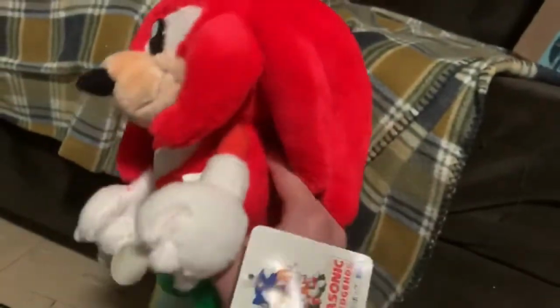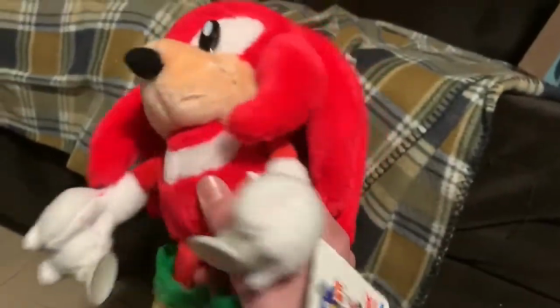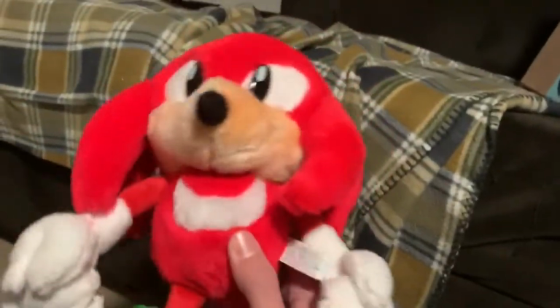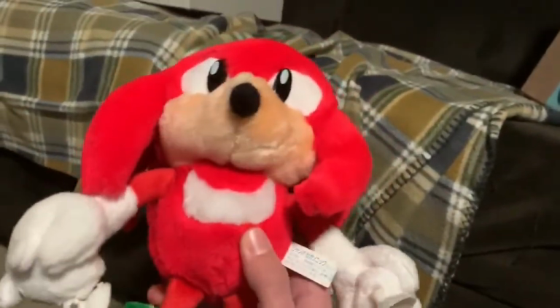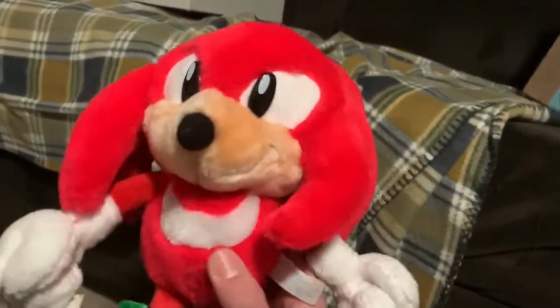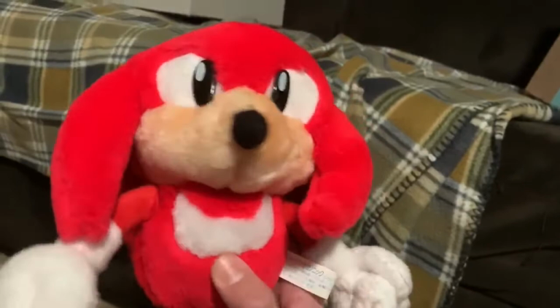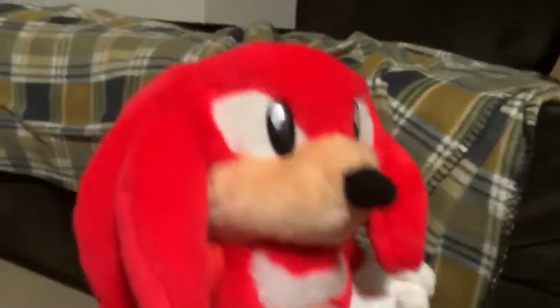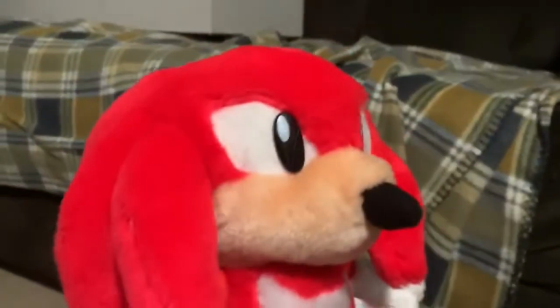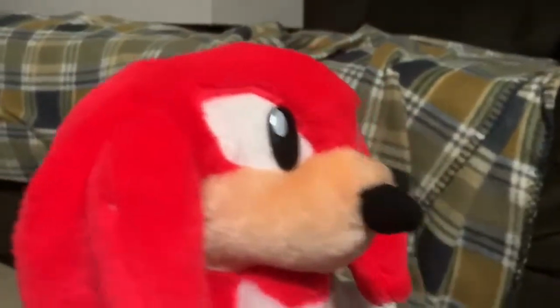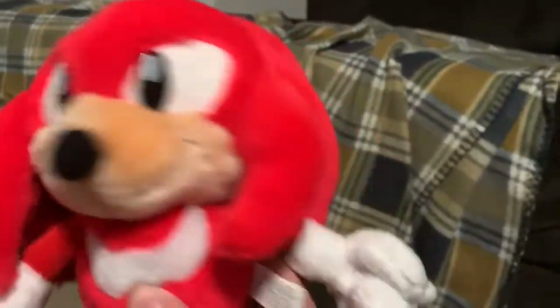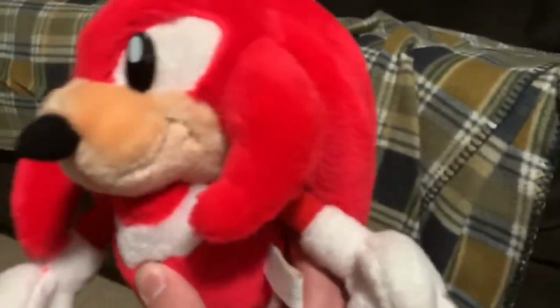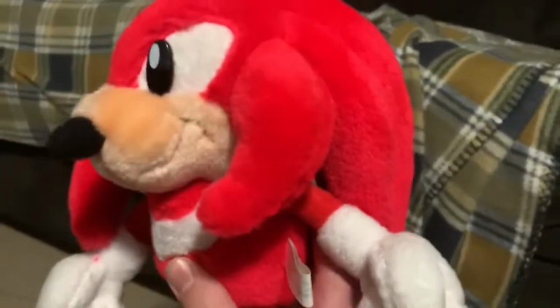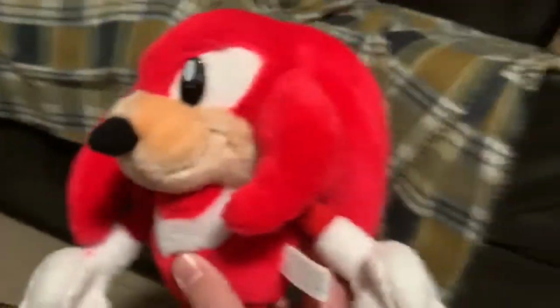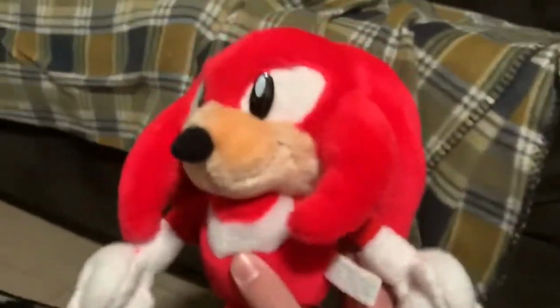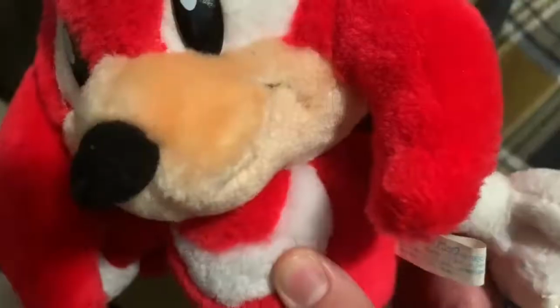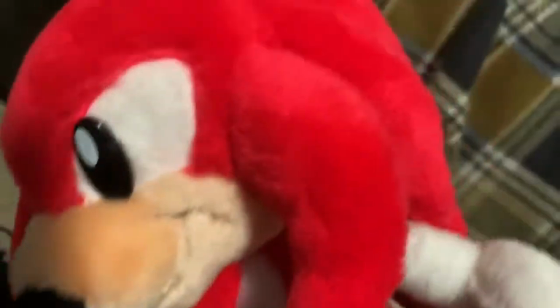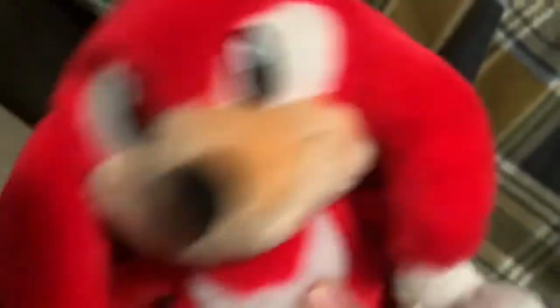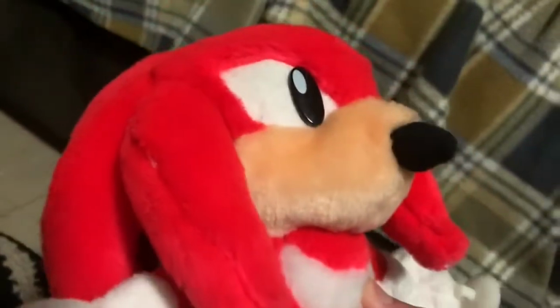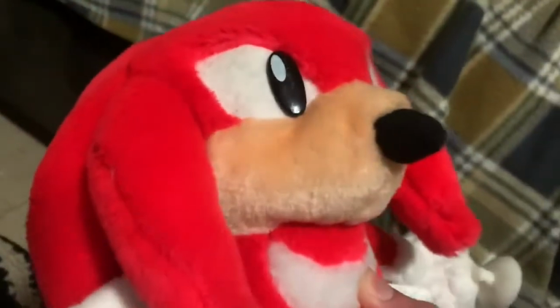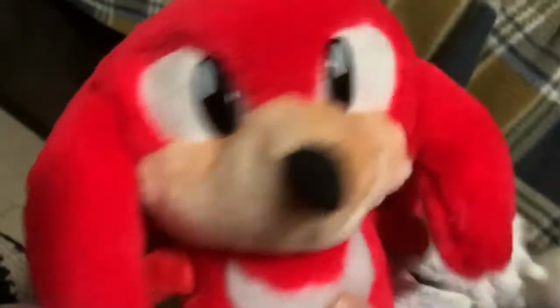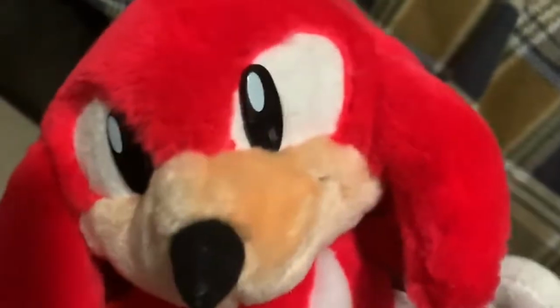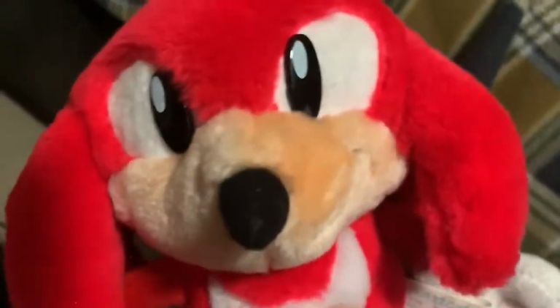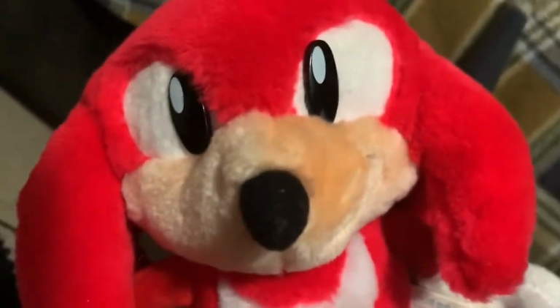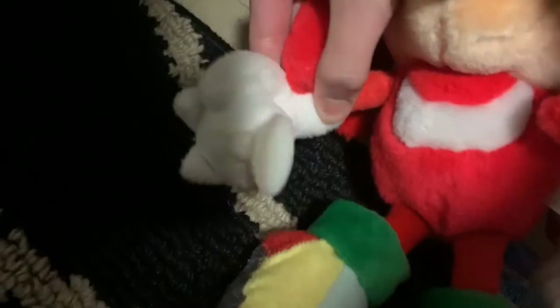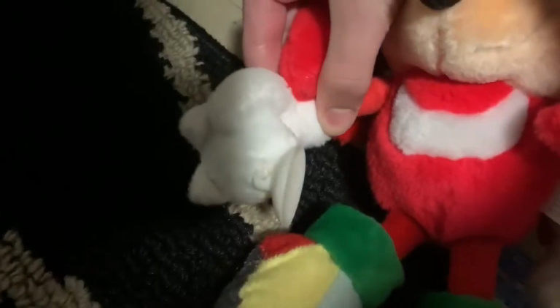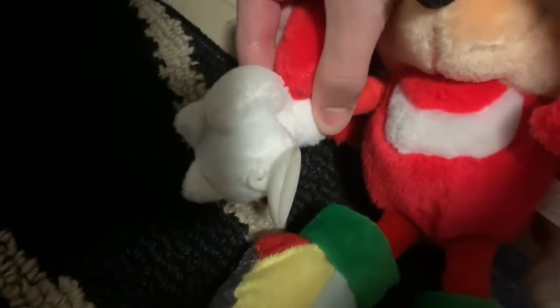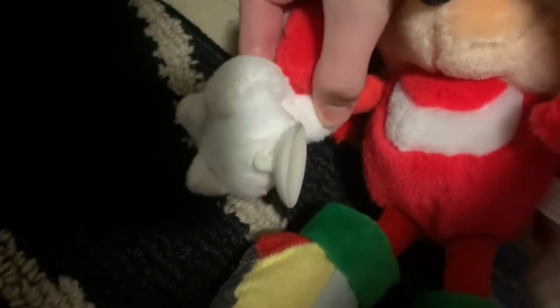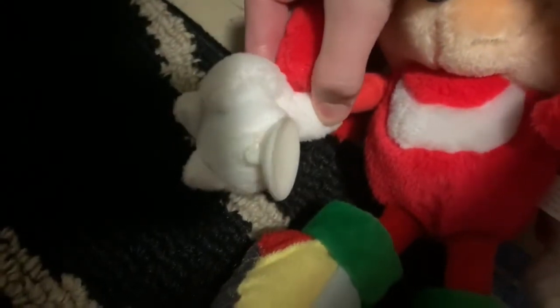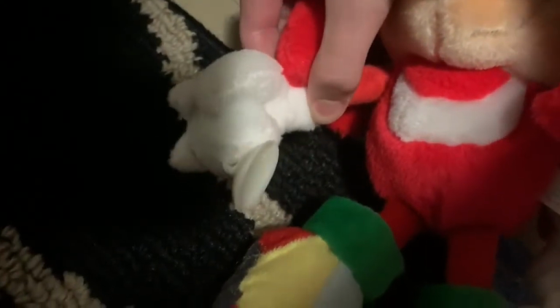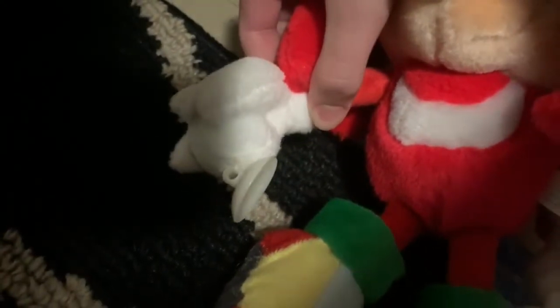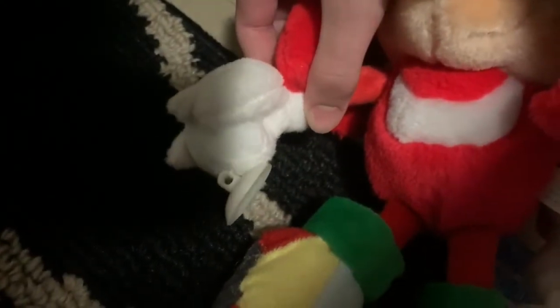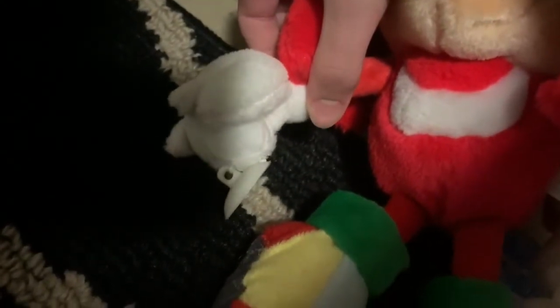This Knuckles plush was released in 1995 and was made in-house by Sega, which is pretty cool. It was not released in America. What makes it noteworthy is that it has suction cups on his hands.